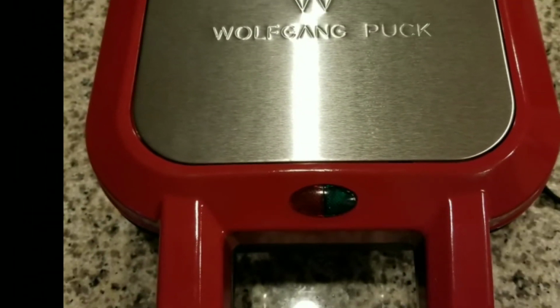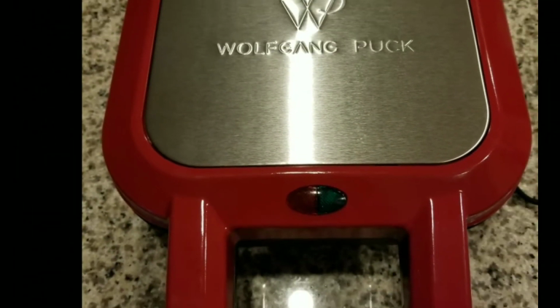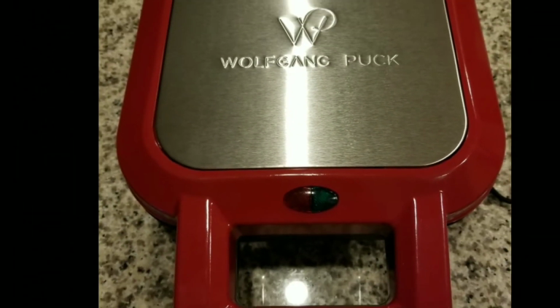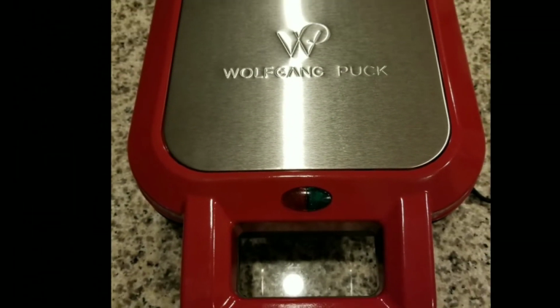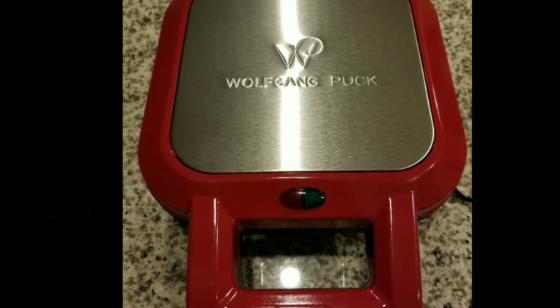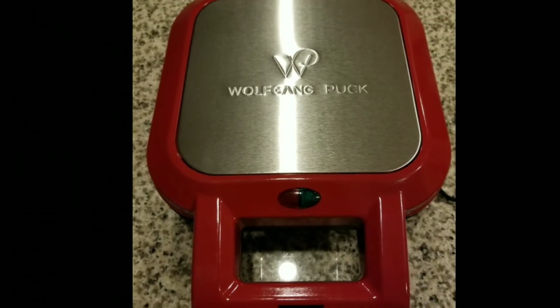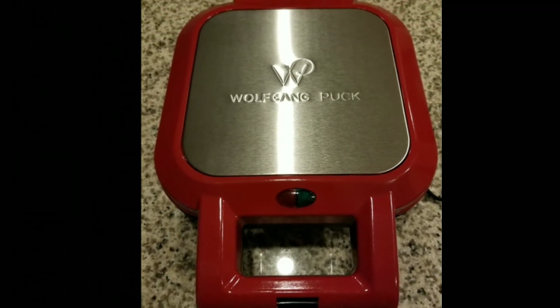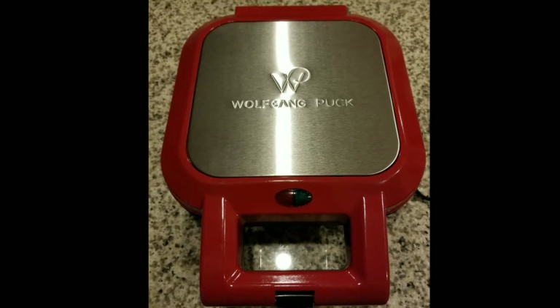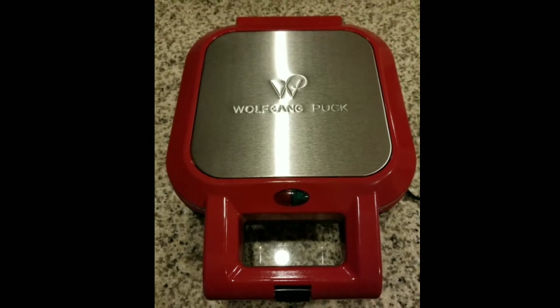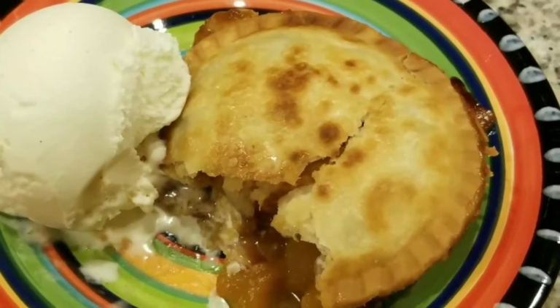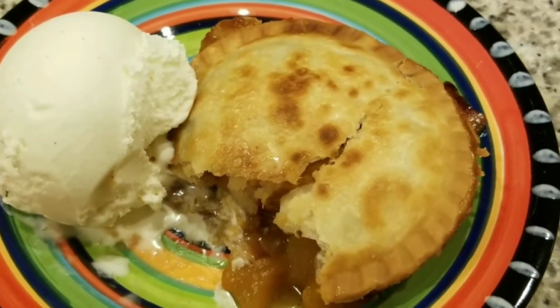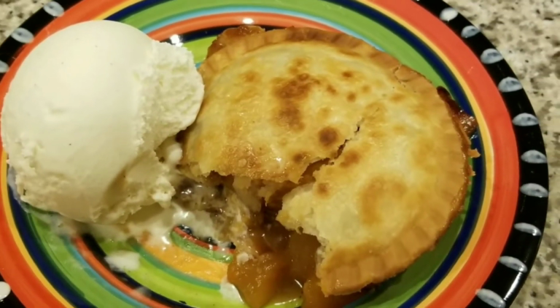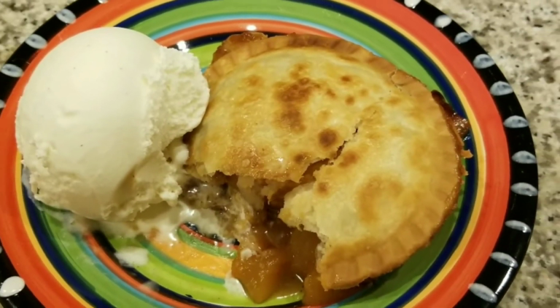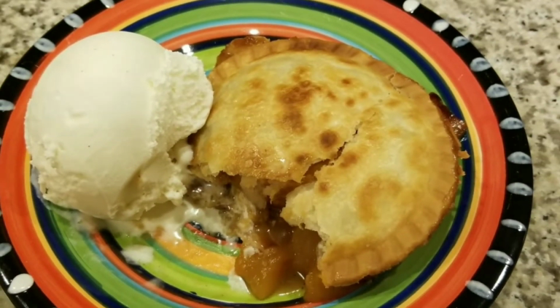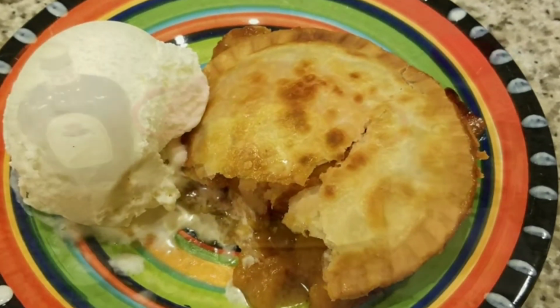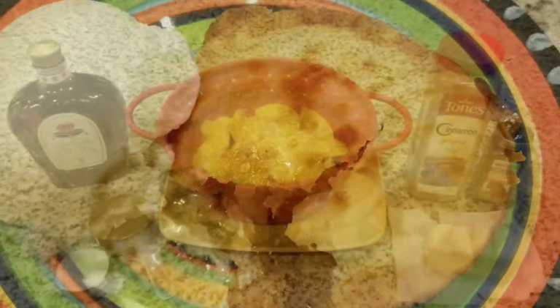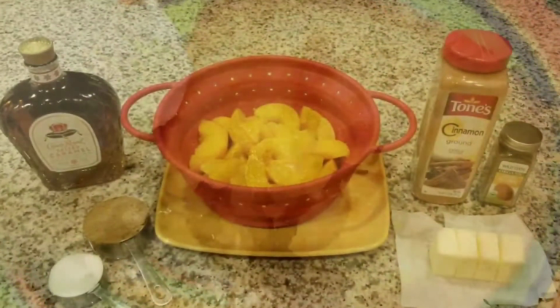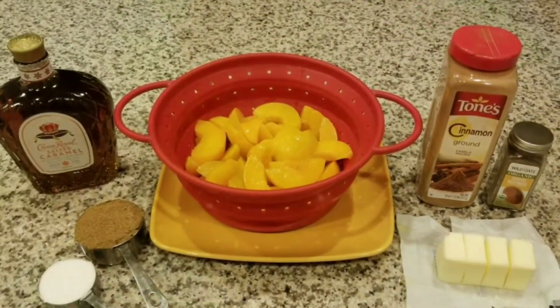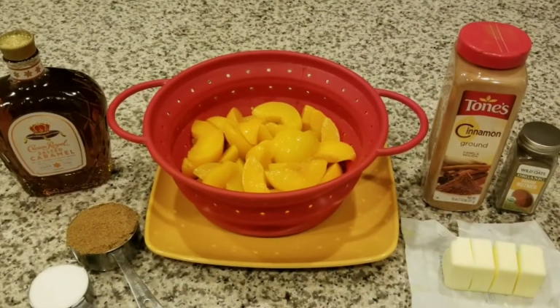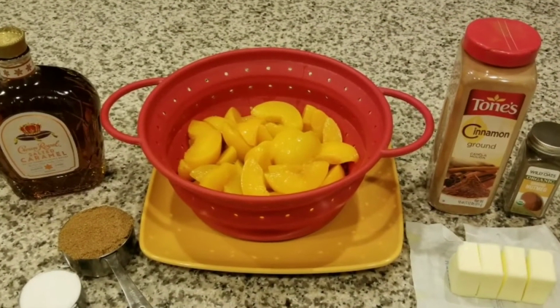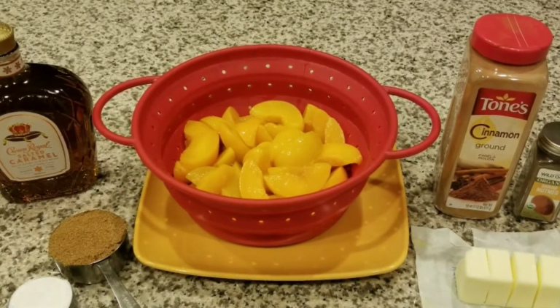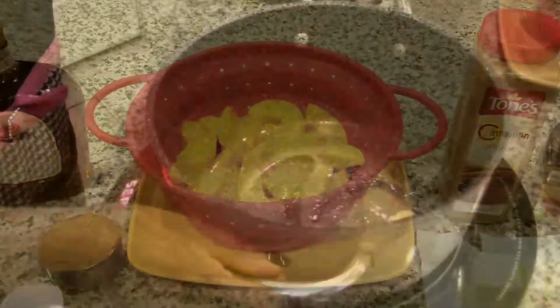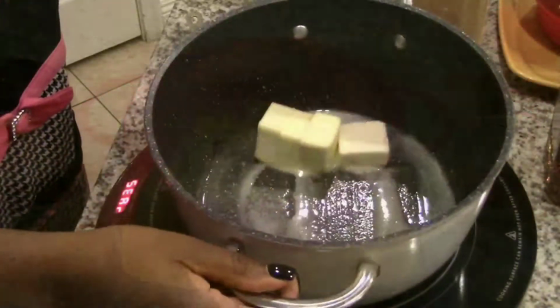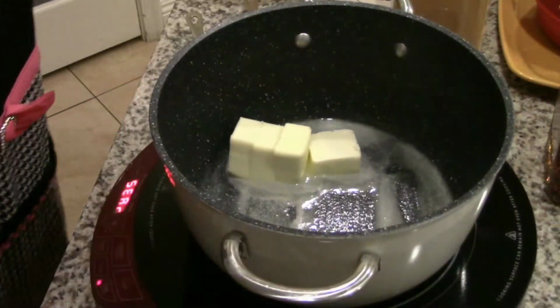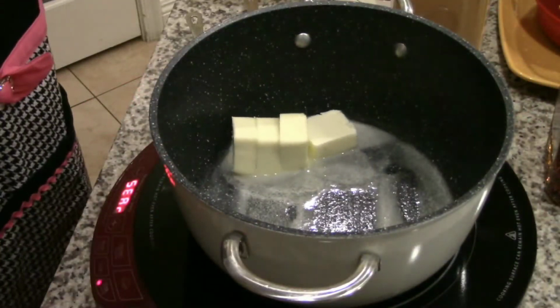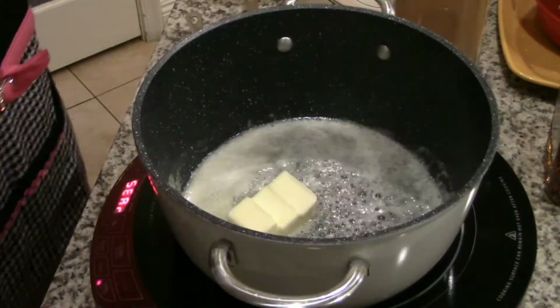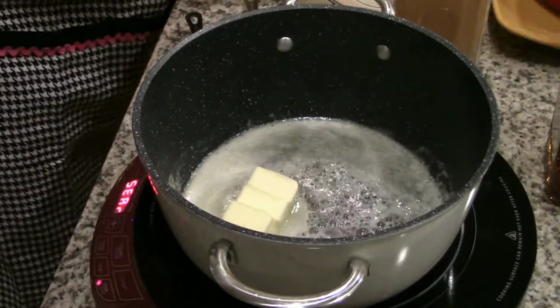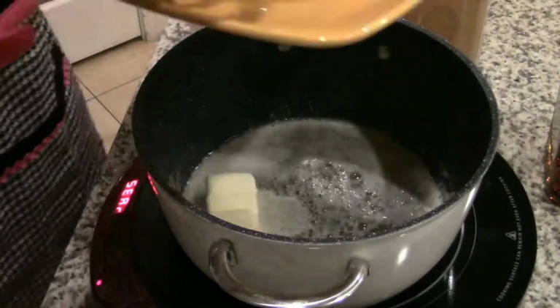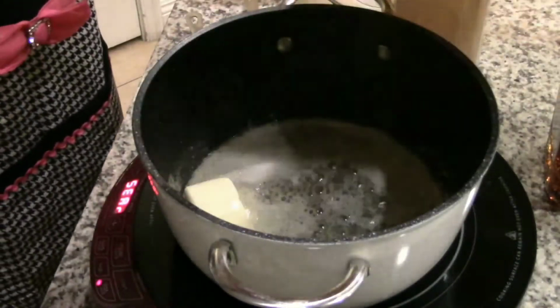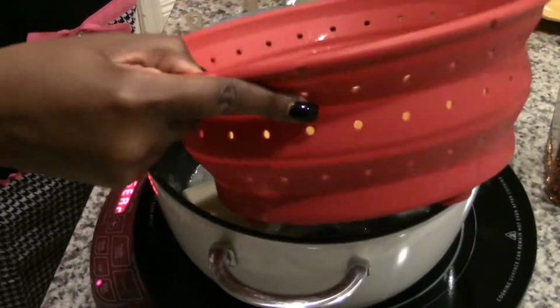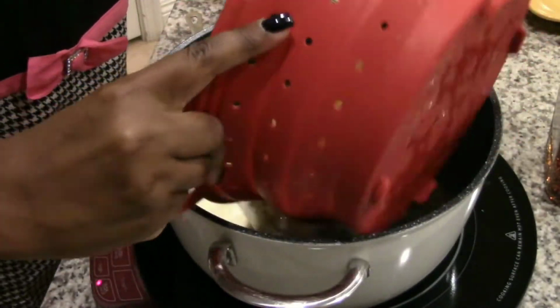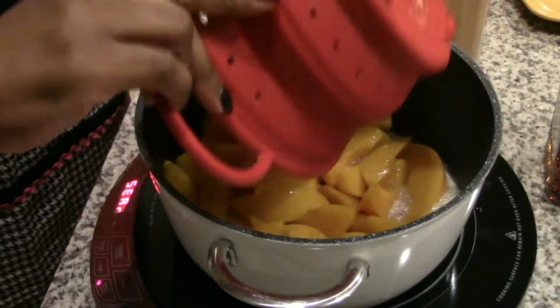Now if you saw my pot pie video, you know this thing was an absolute pain in the butt. It was a pain in the butt here, but I figured out a trick so watch till the end. This is a non-recipe recipe — I'm kind of just throwing stuff together.